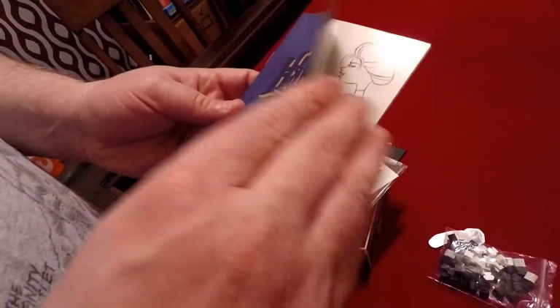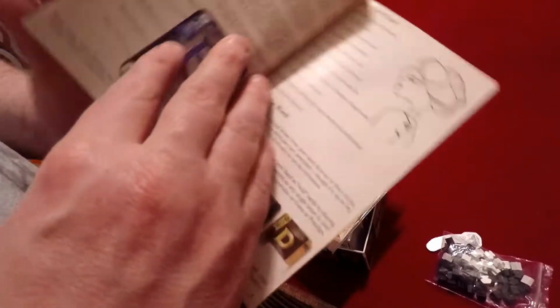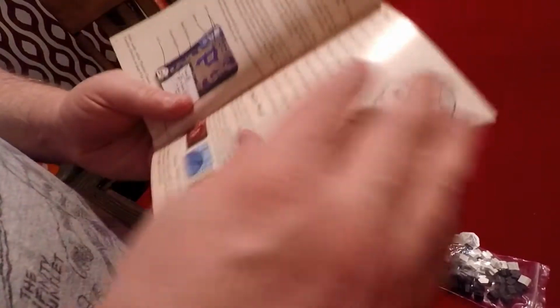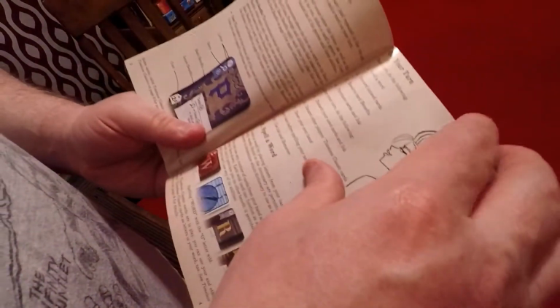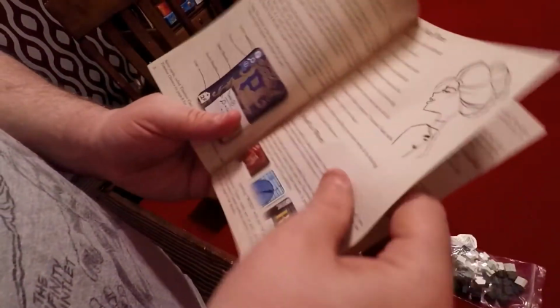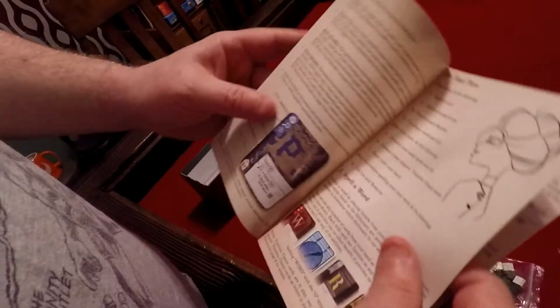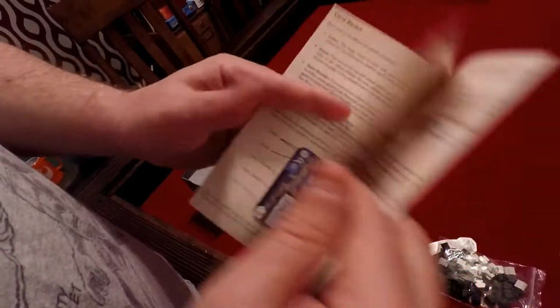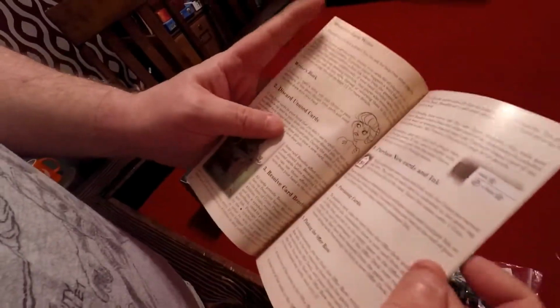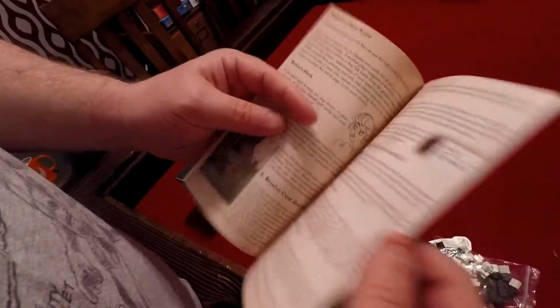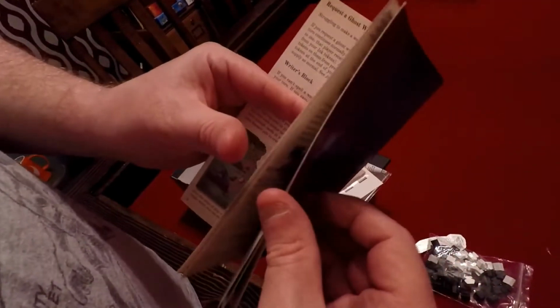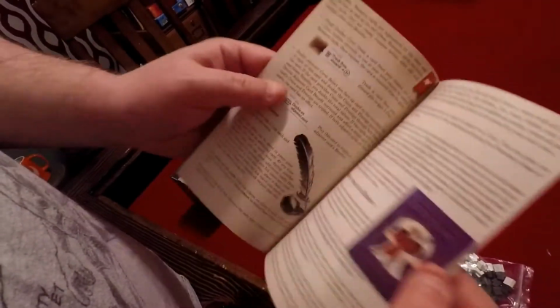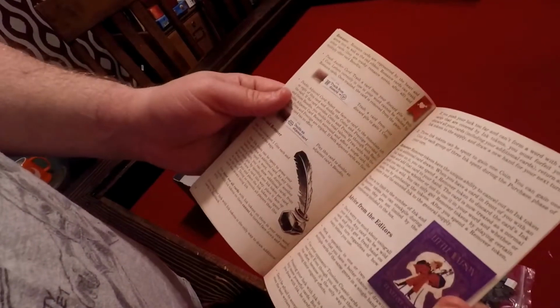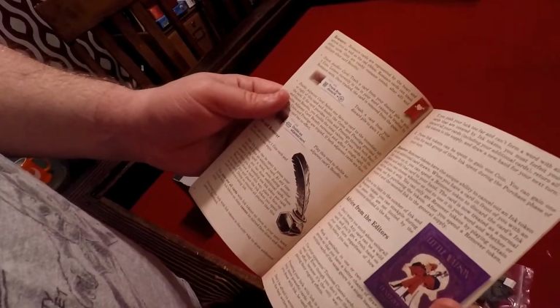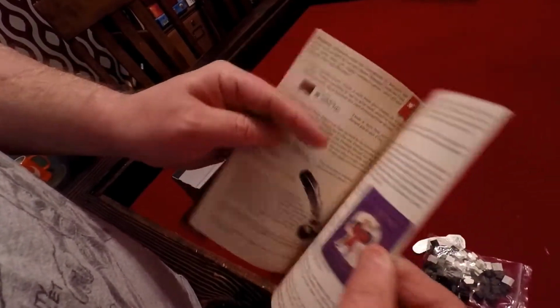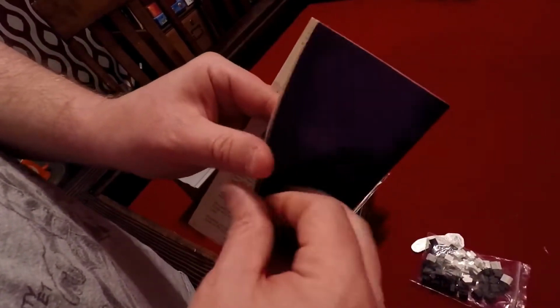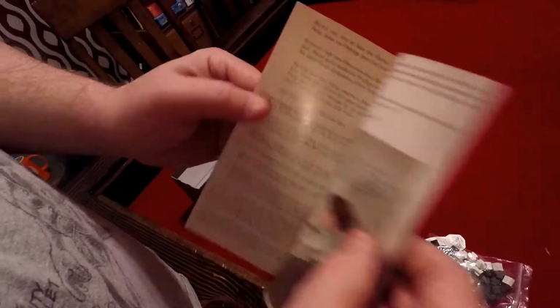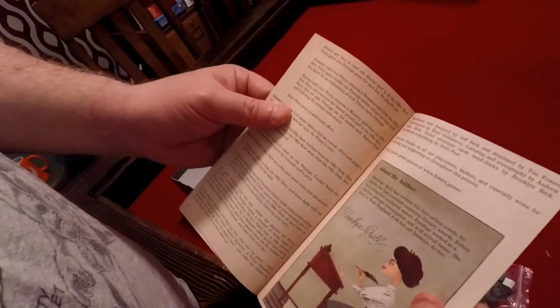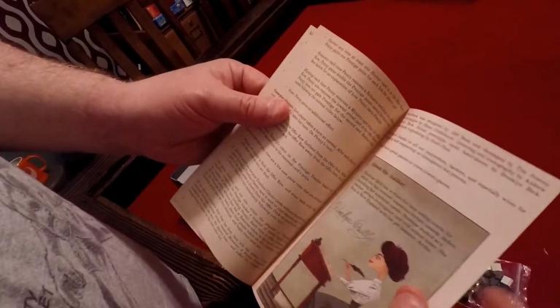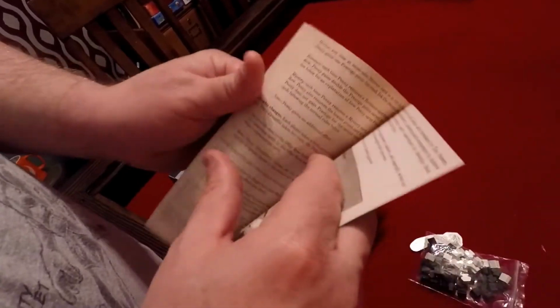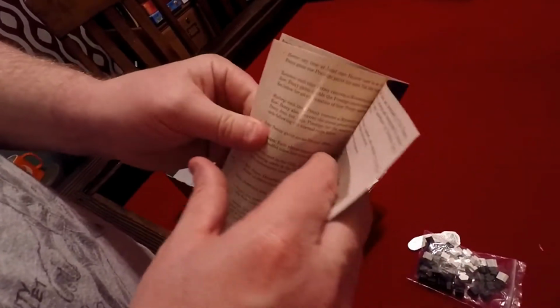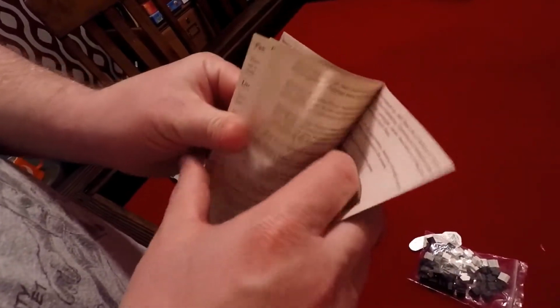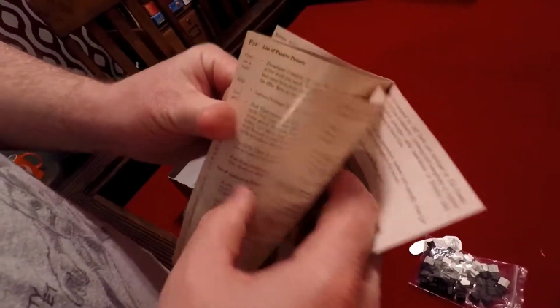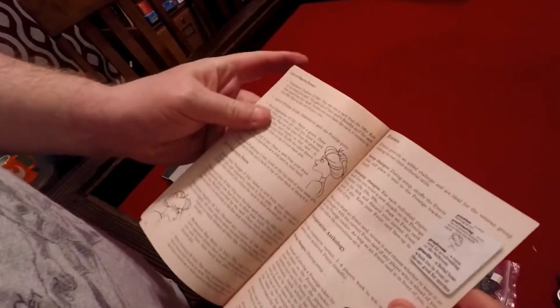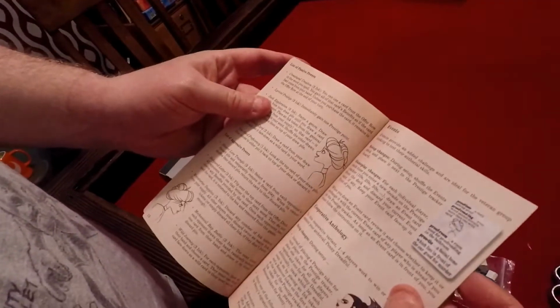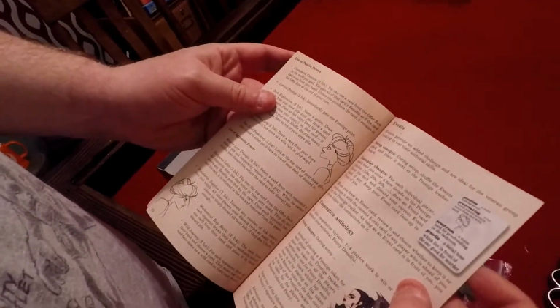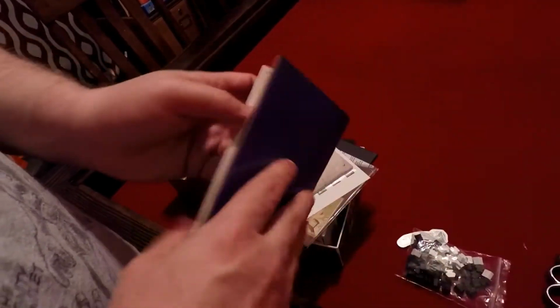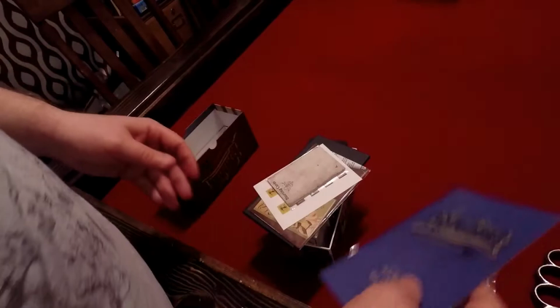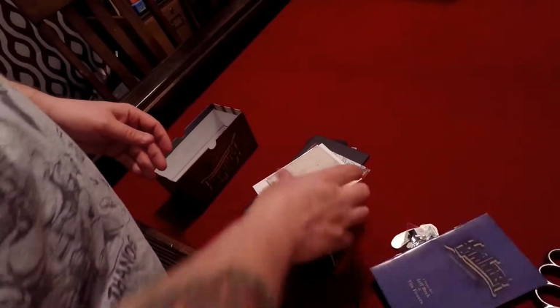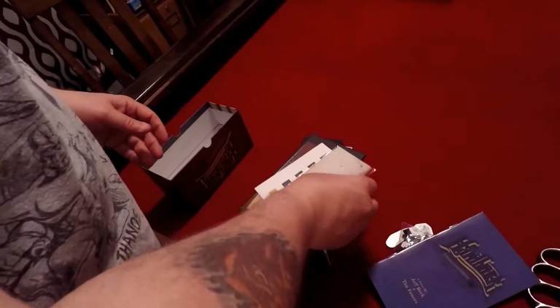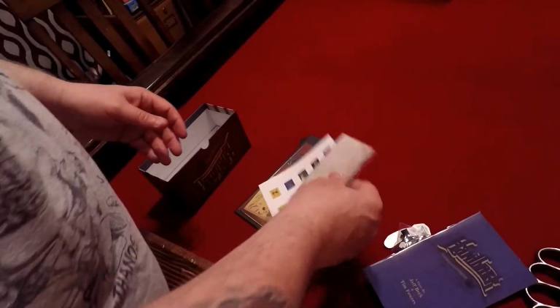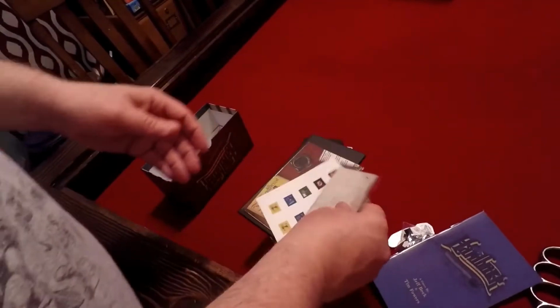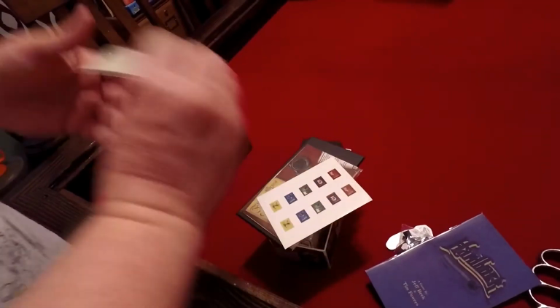Here is the rulebook. I said this is just going to be a quick unboxing video, just something to give you a quick look at it. I'll be doing a video review later.